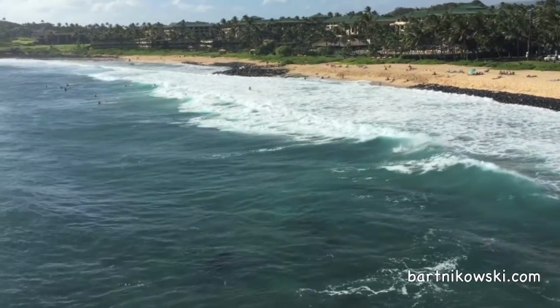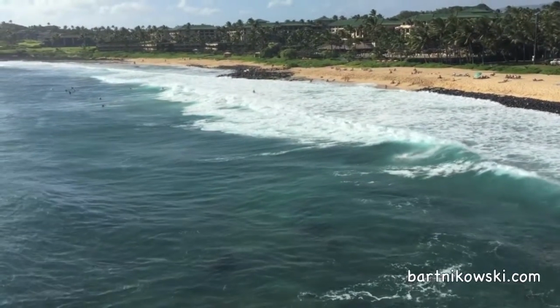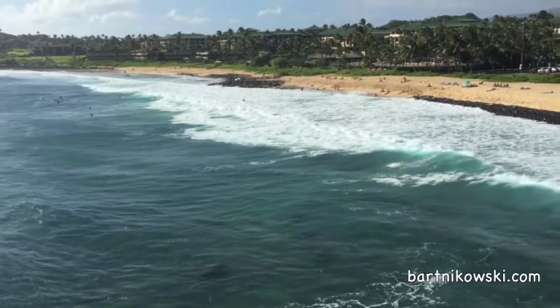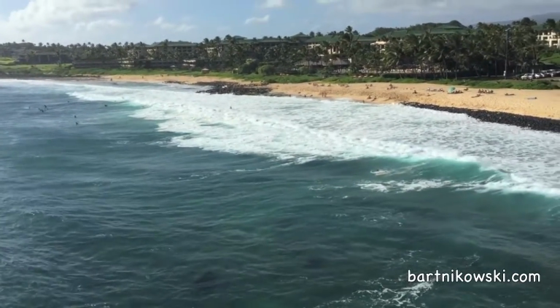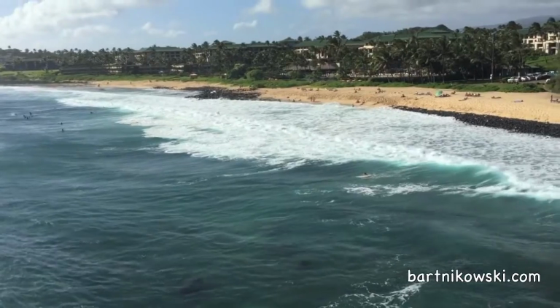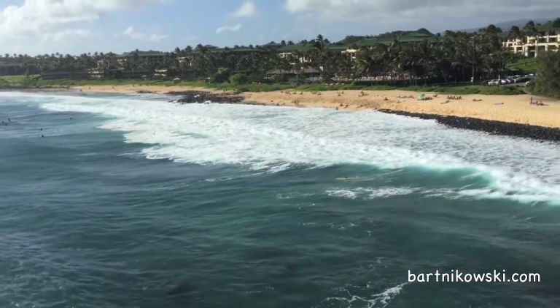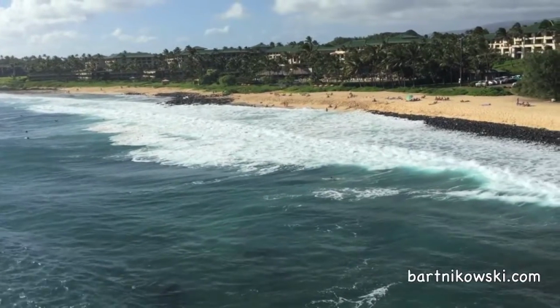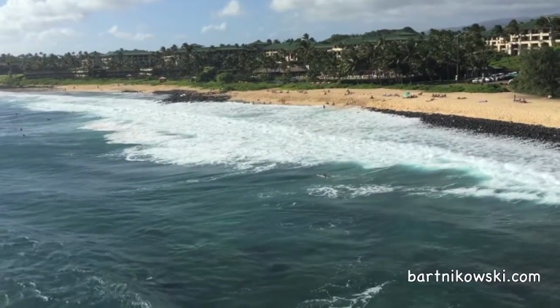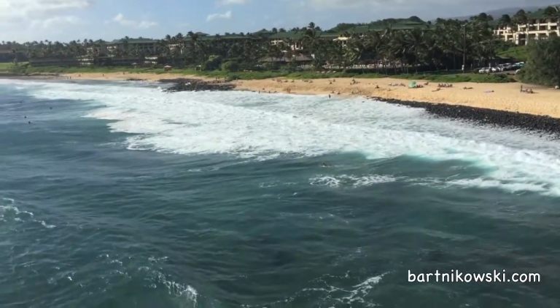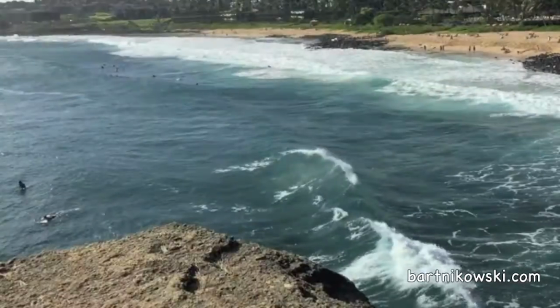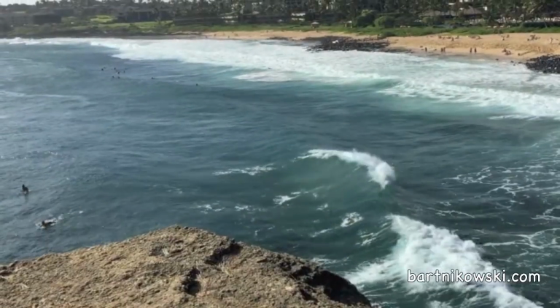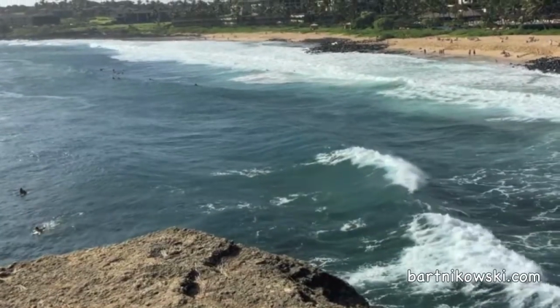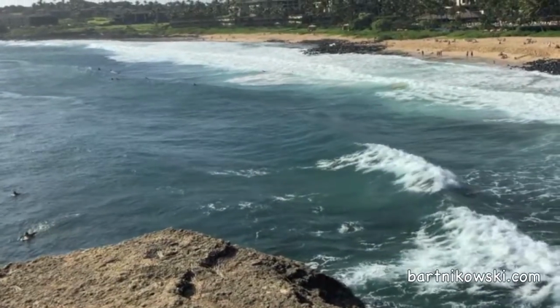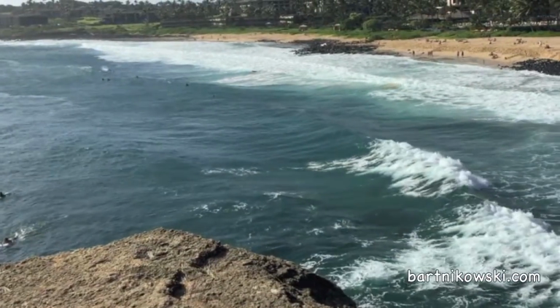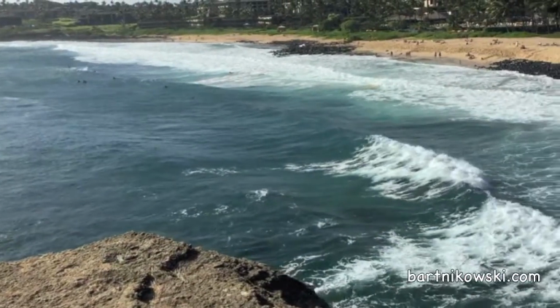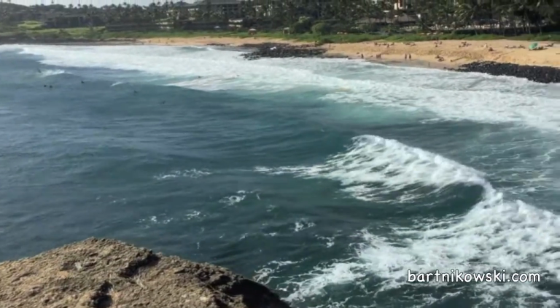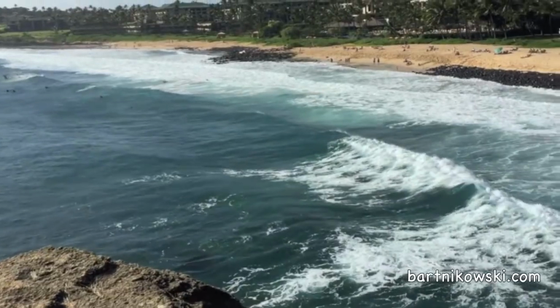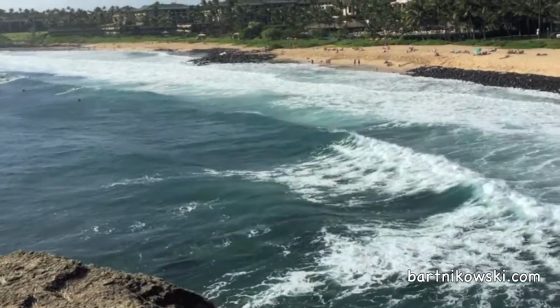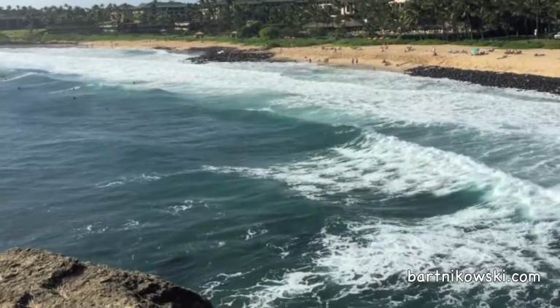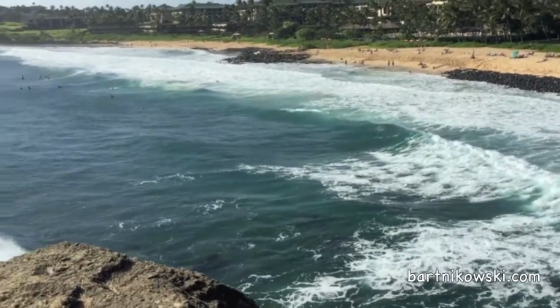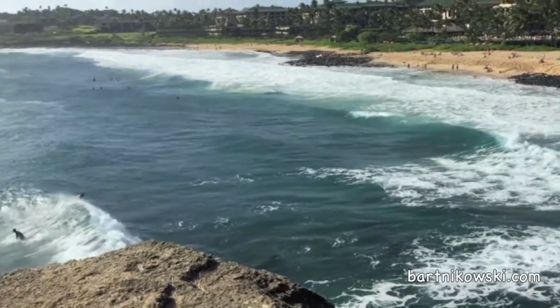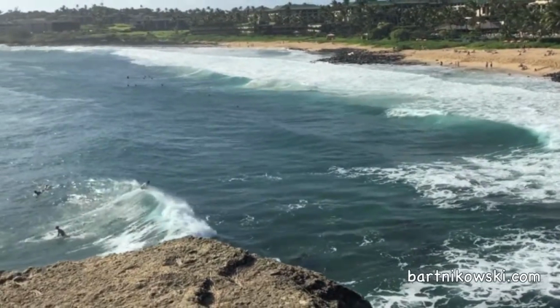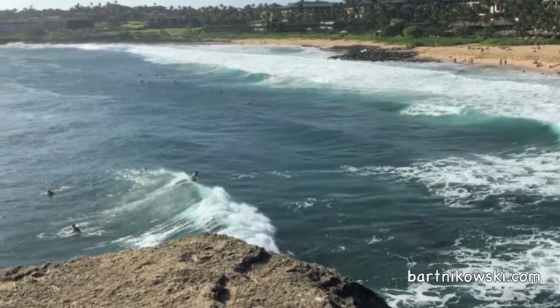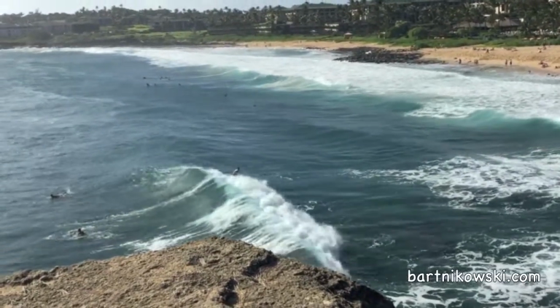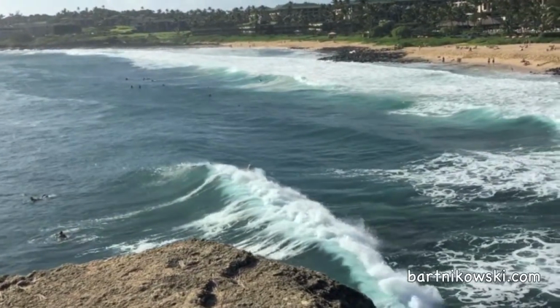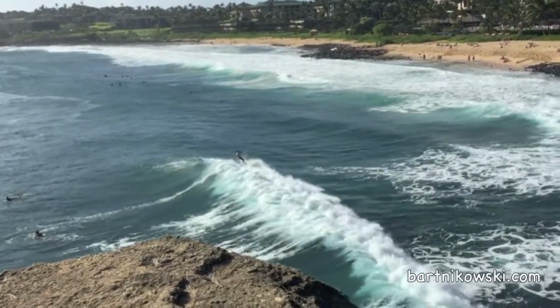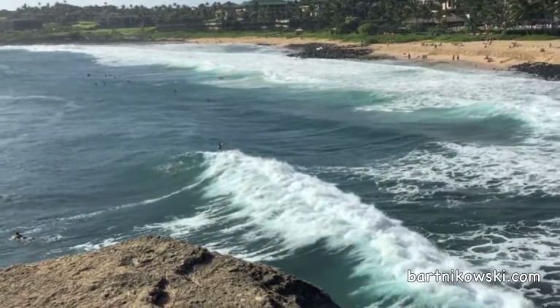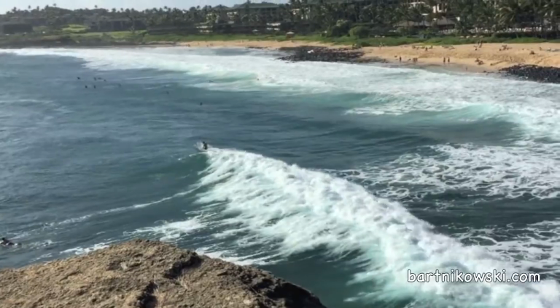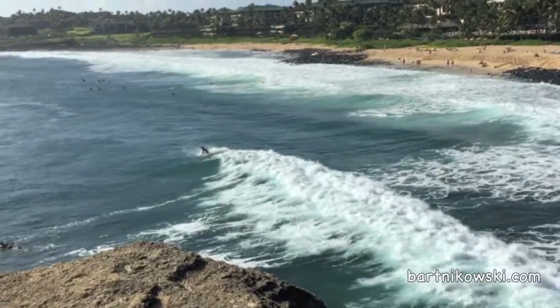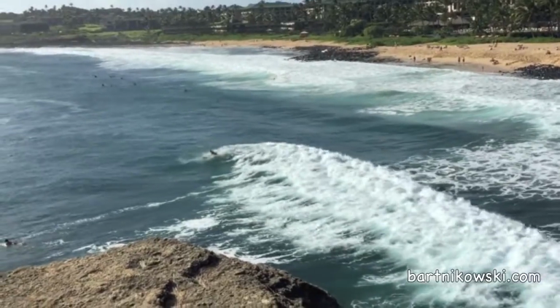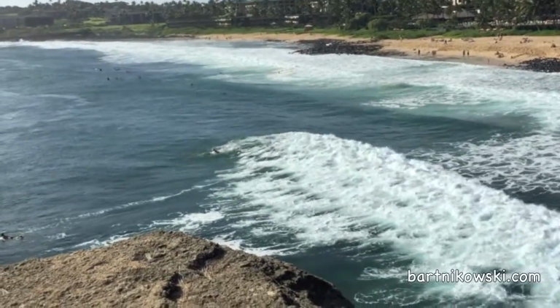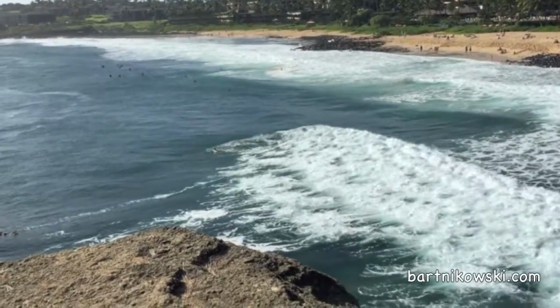Those guys are professionals. This cliff edge is a beautiful spot to see the waves come in. There he goes — oh my god. So don't miss it.